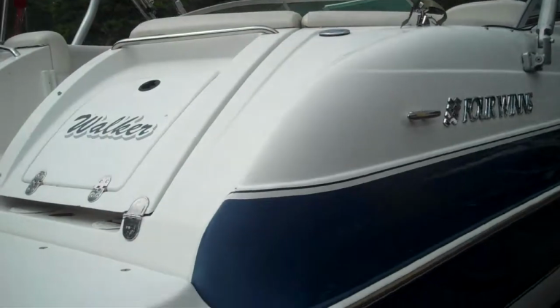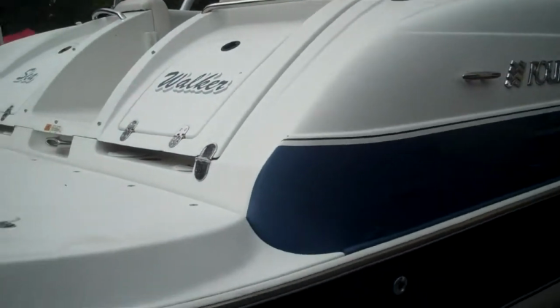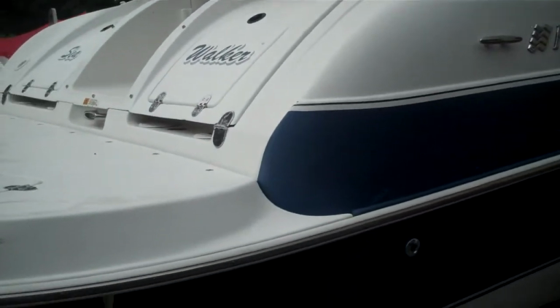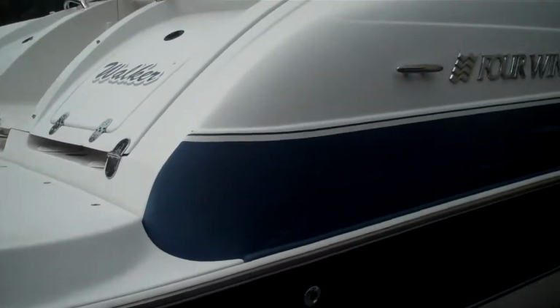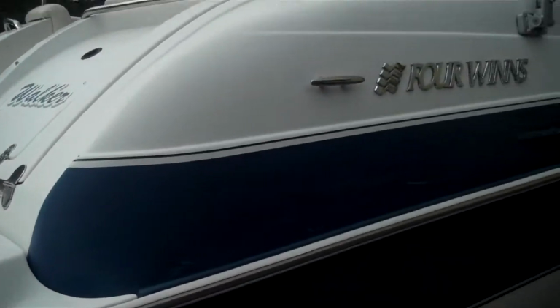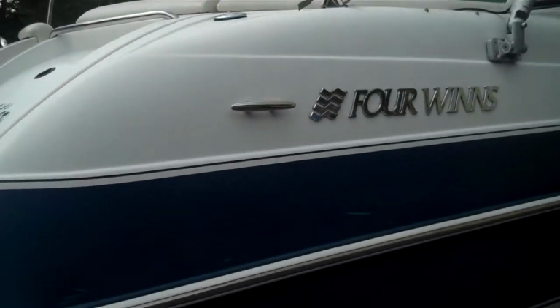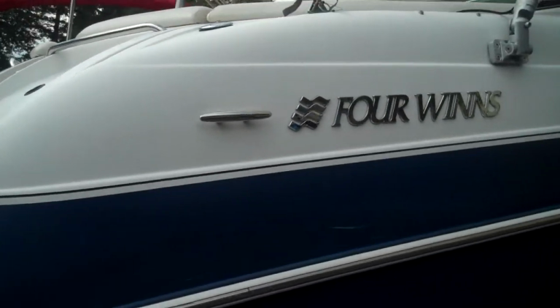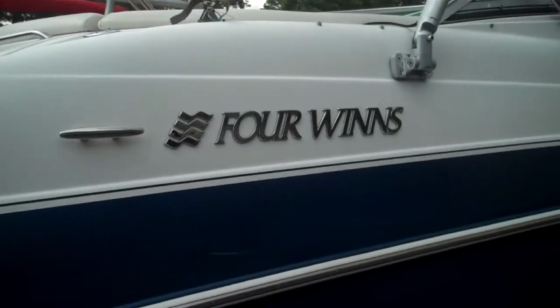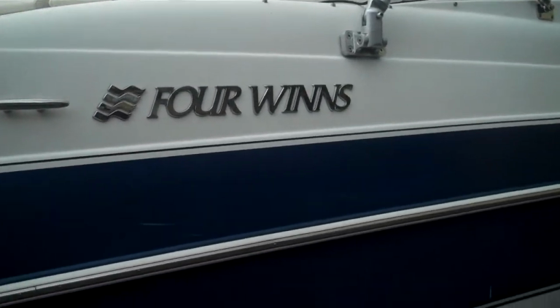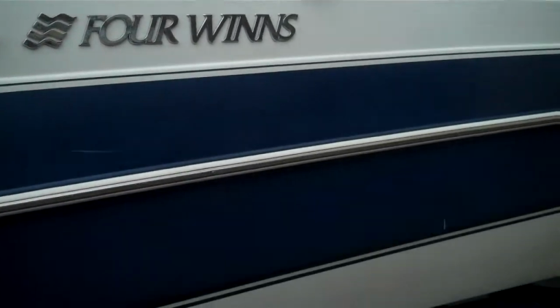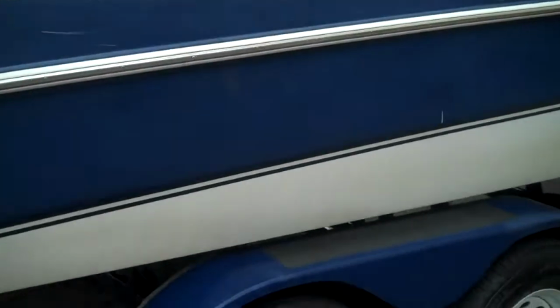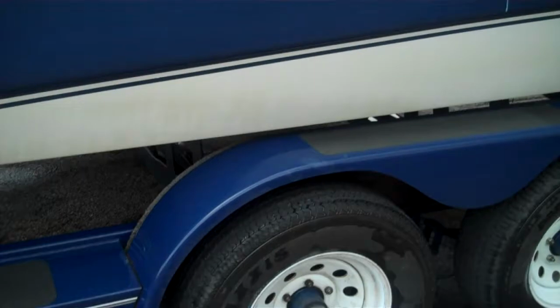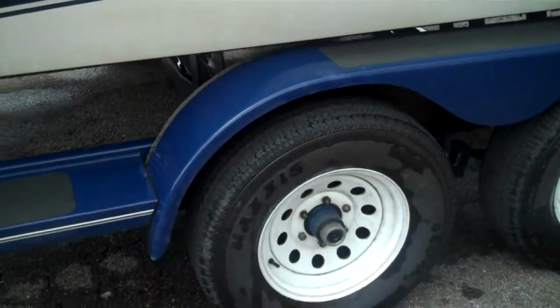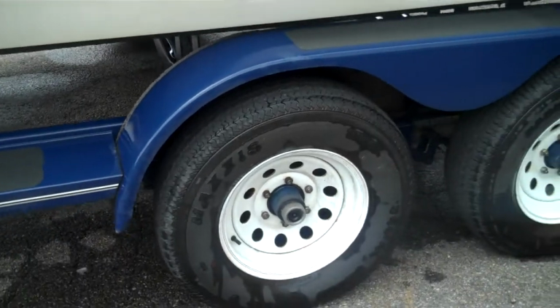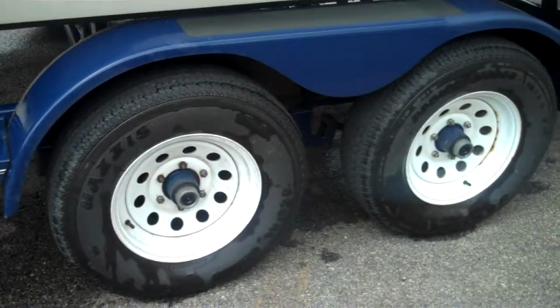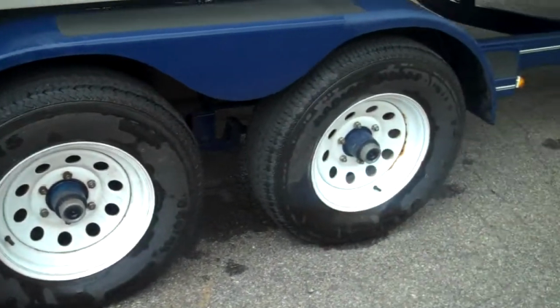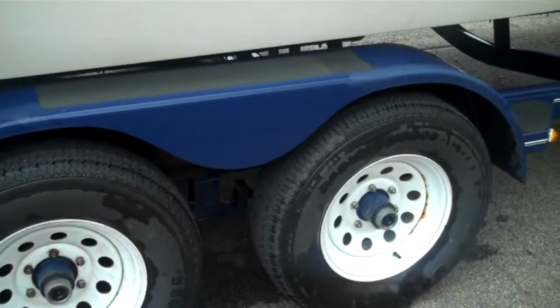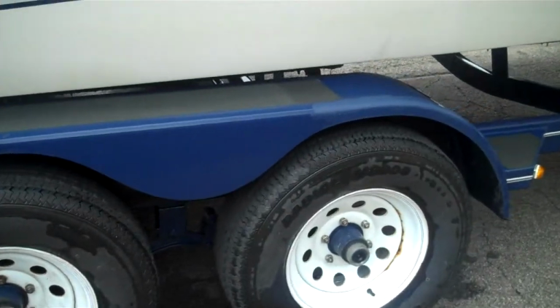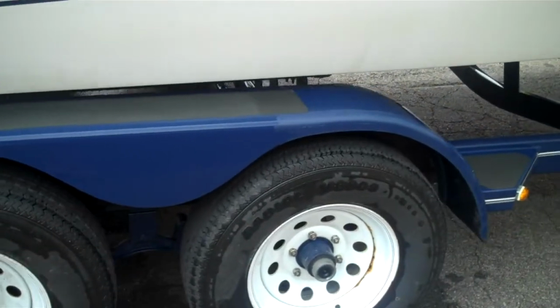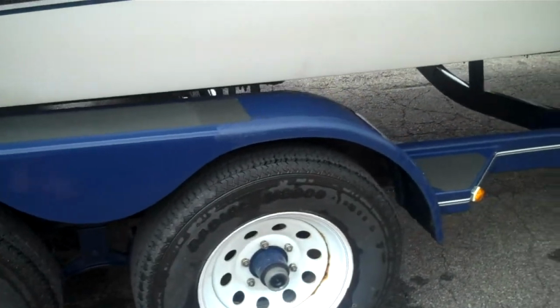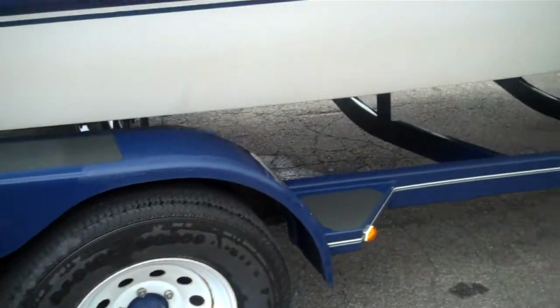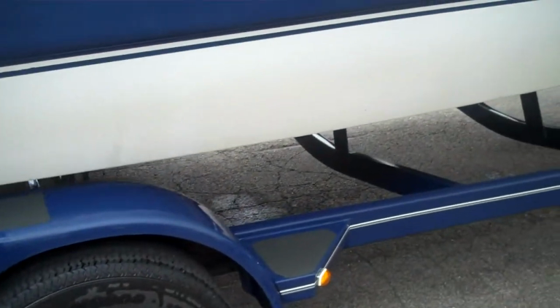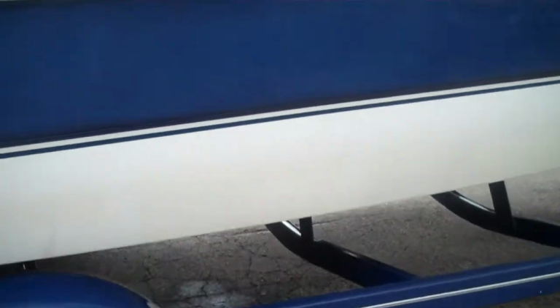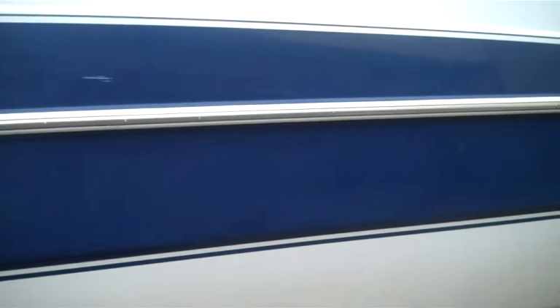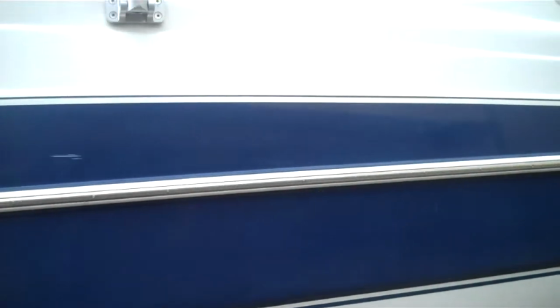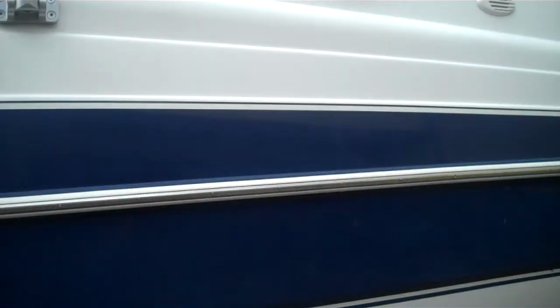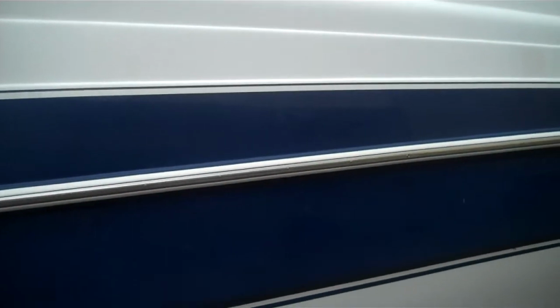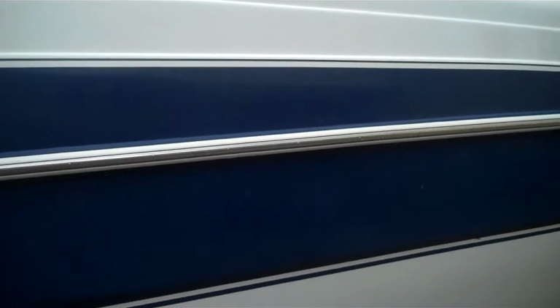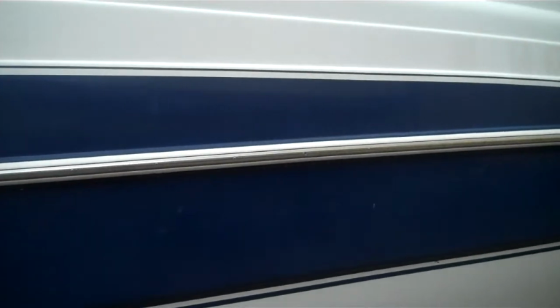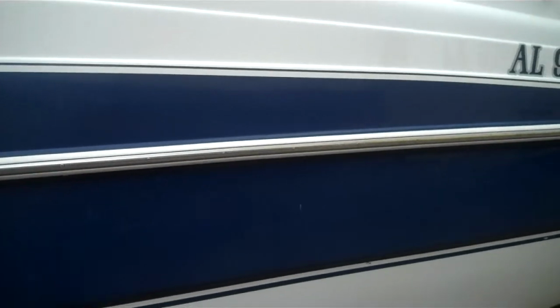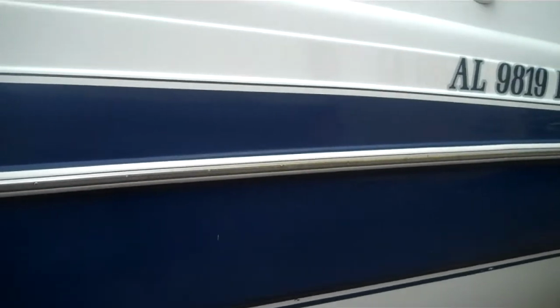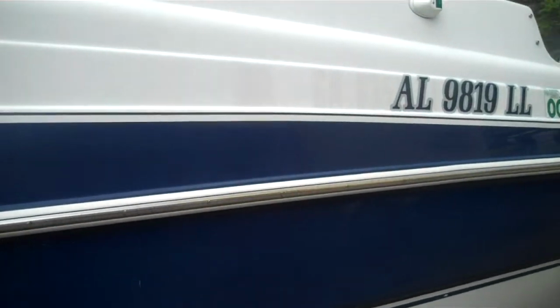This boat is 23 feet long. It comes with a tandem axle trailer with new tires, and a stainless steel rubber rail insert.